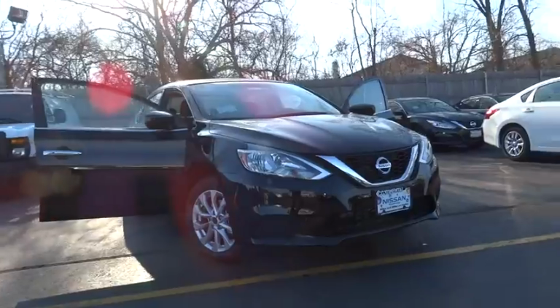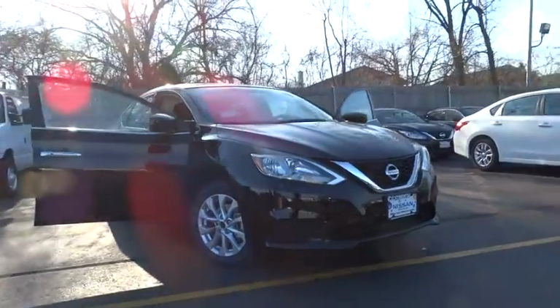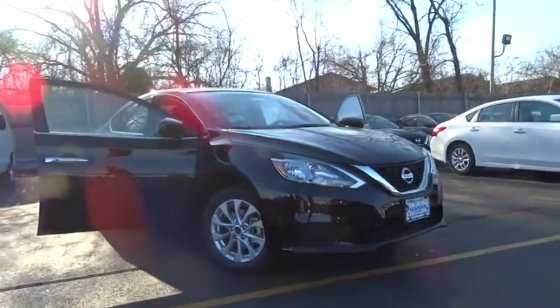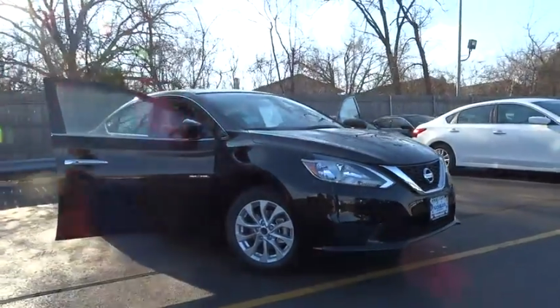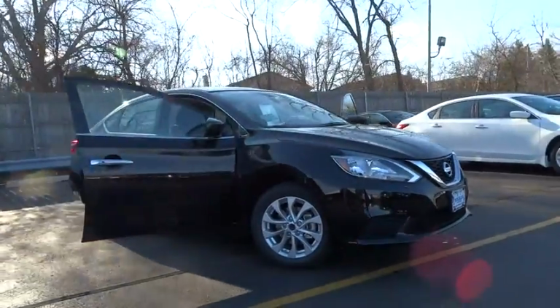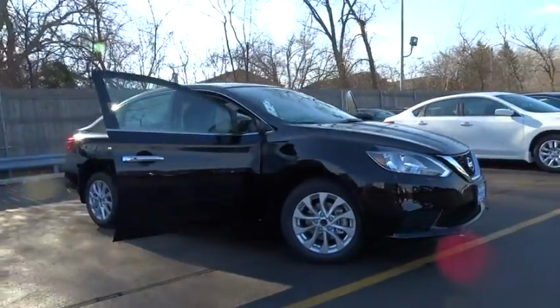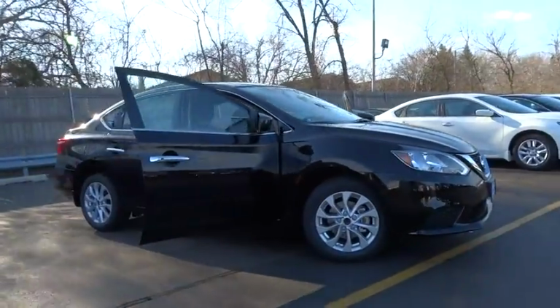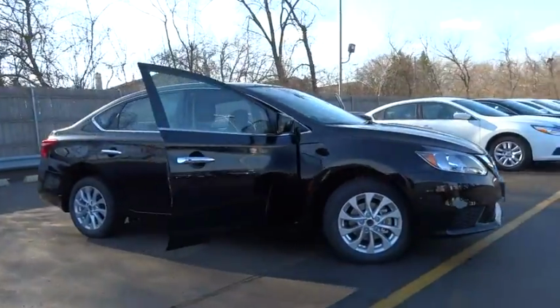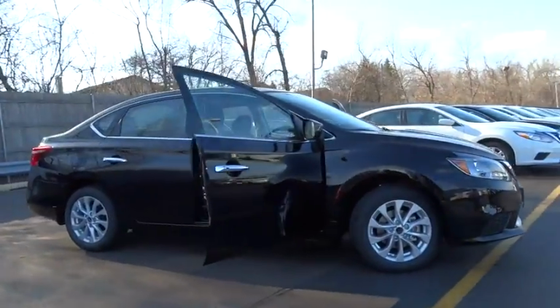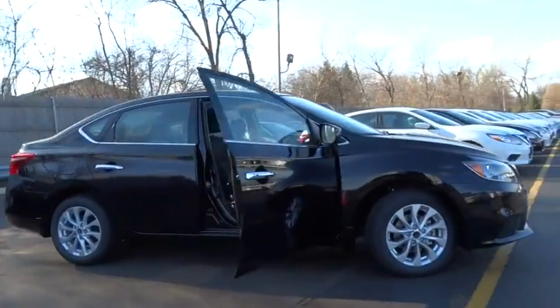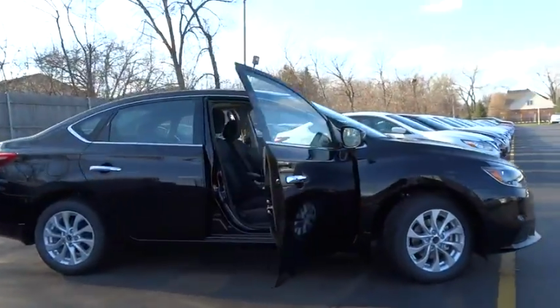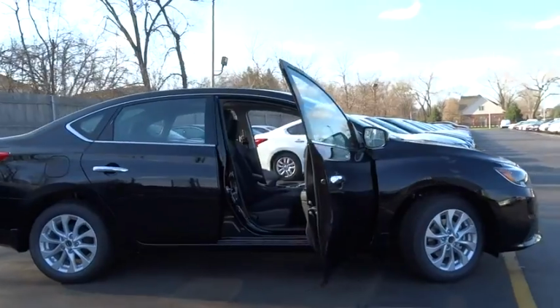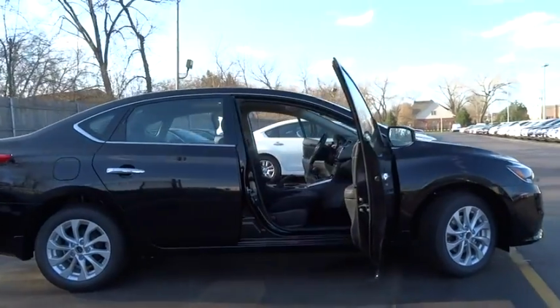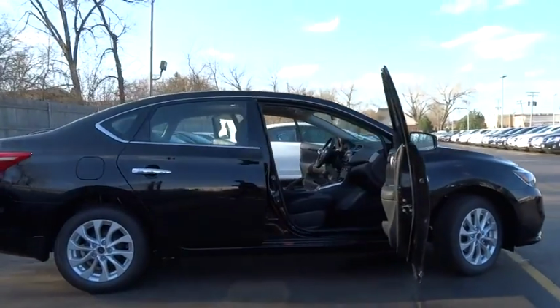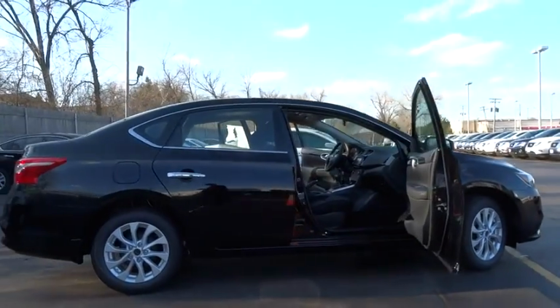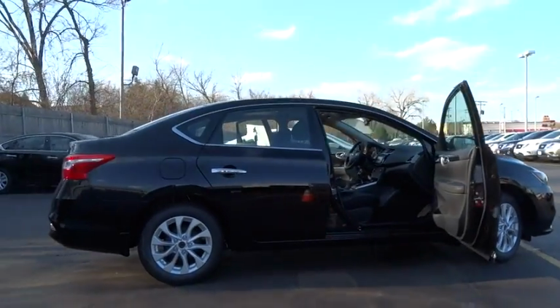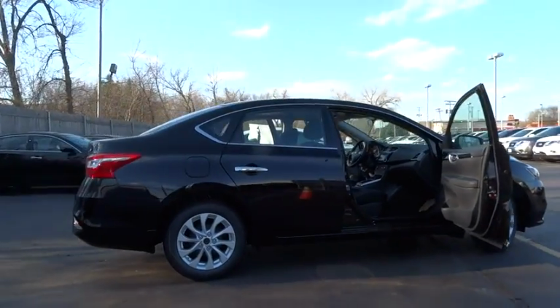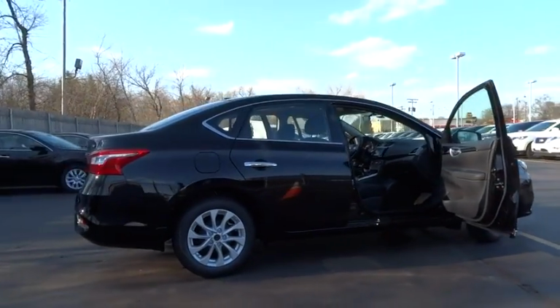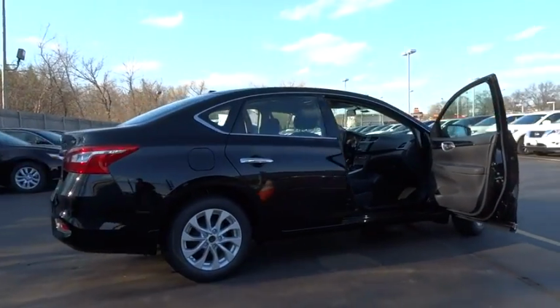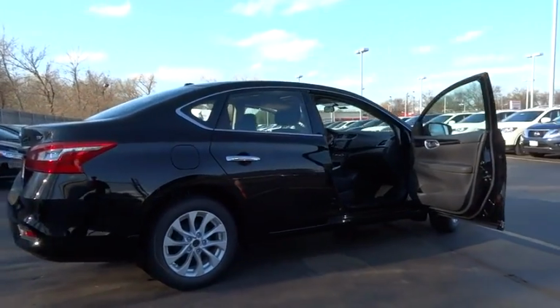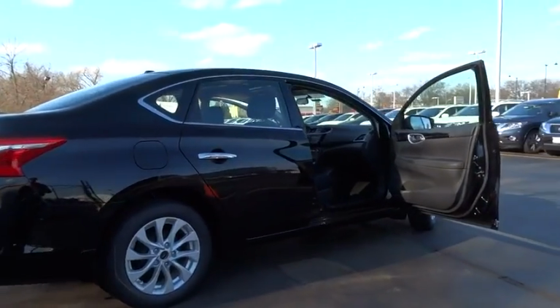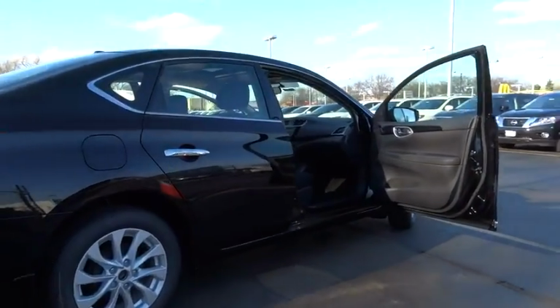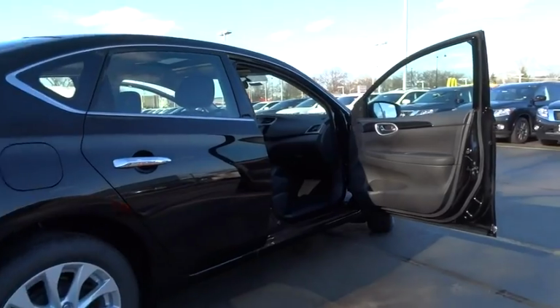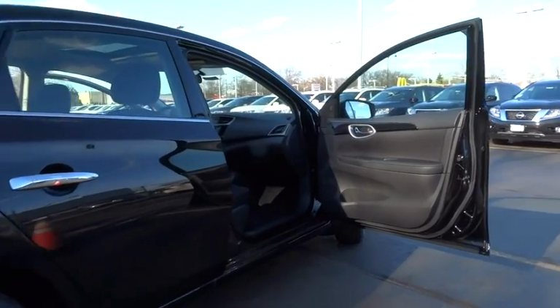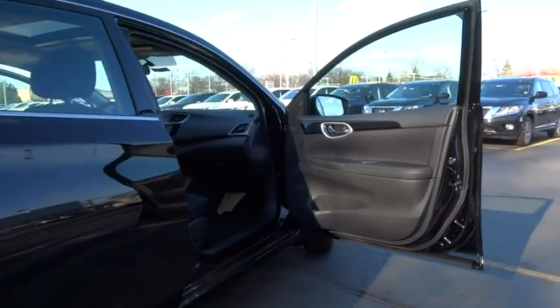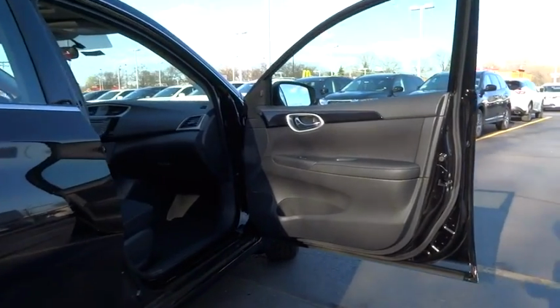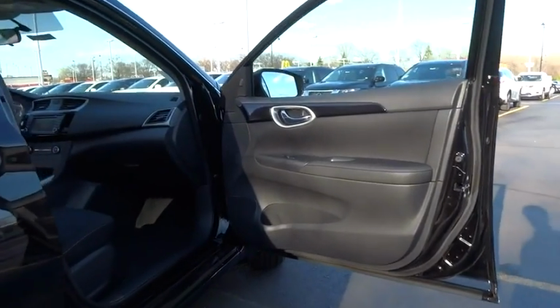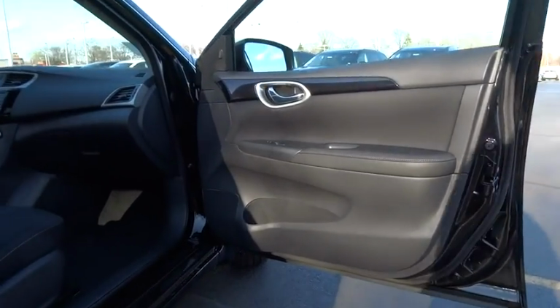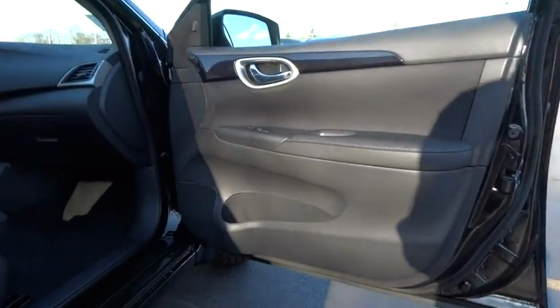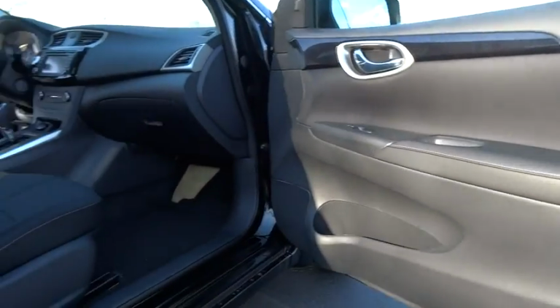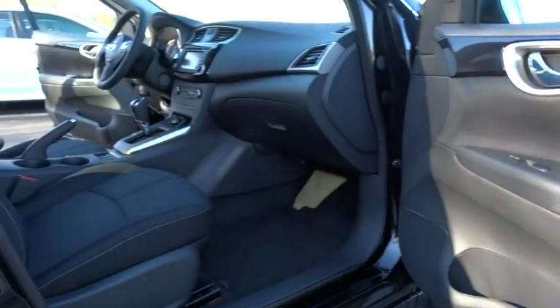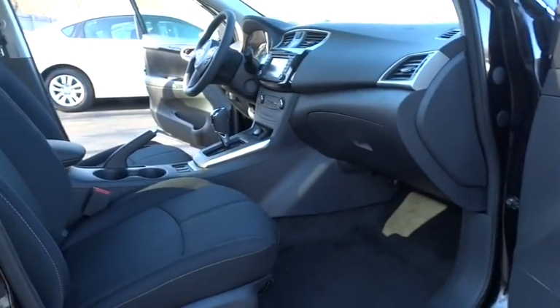2016 Sentra. With its spacious and versatile interior and stellar 34 miles per gallon fuel efficiency, the Nissan Sentra is the obvious choice for anyone who wants to enjoy a stylish and comfortable ride. Here are some of this vehicle's great options.